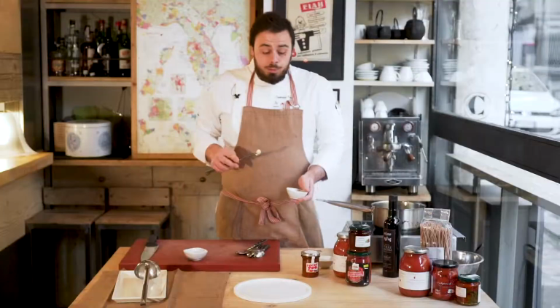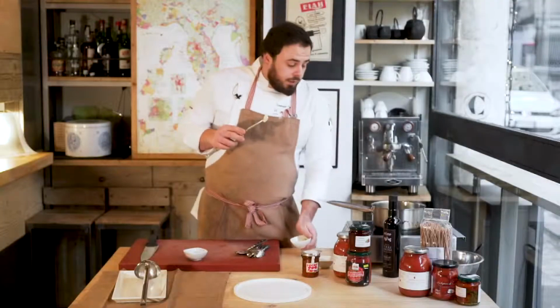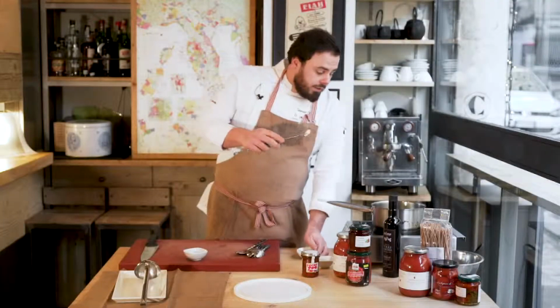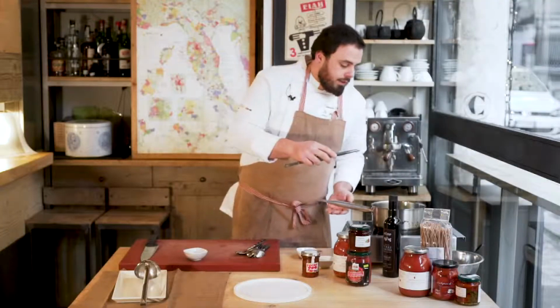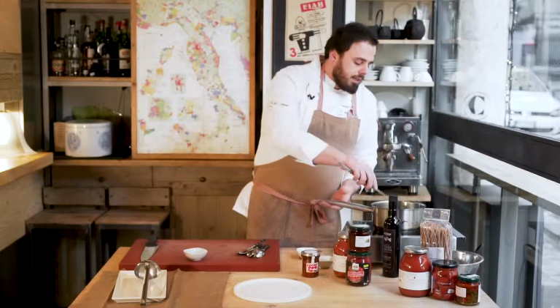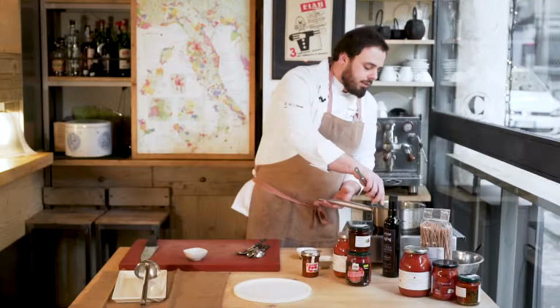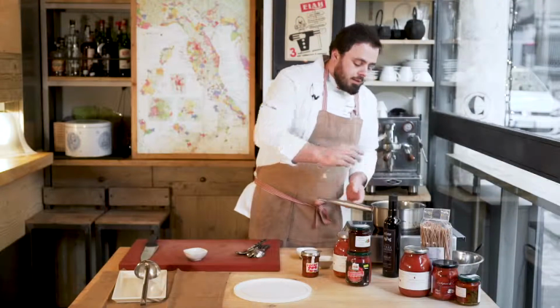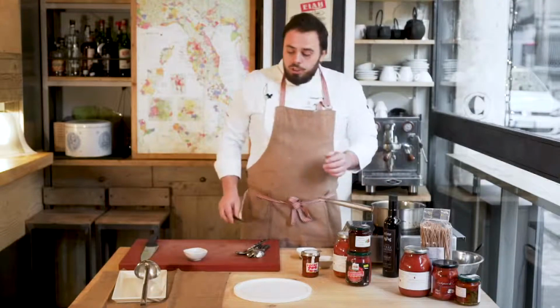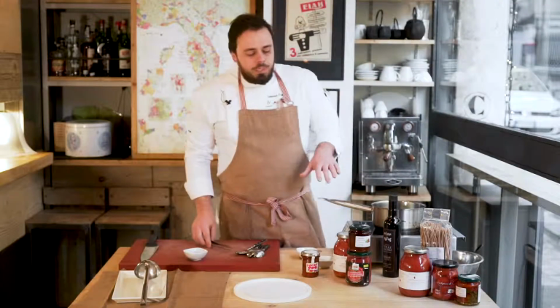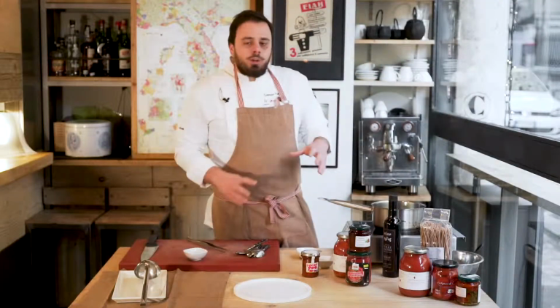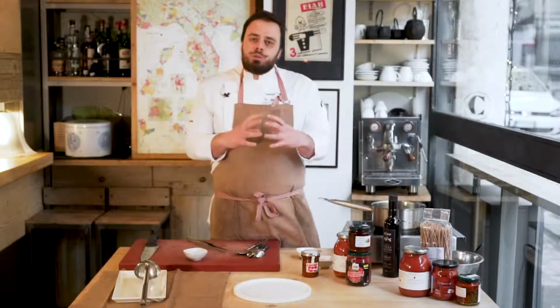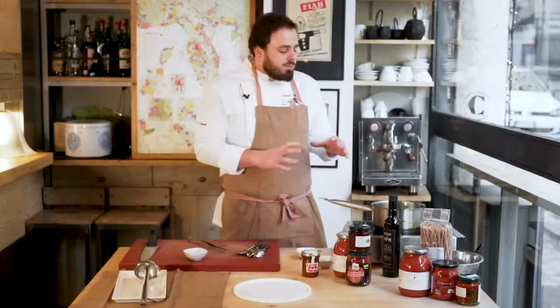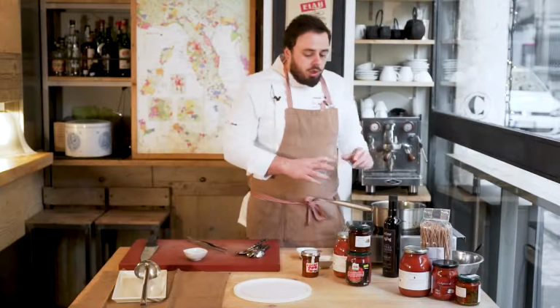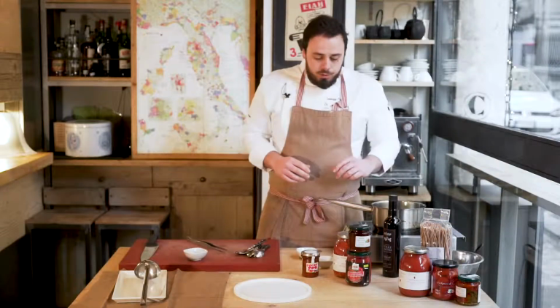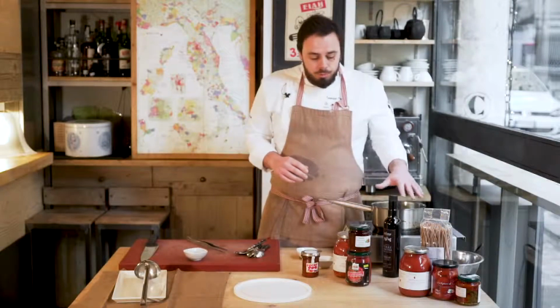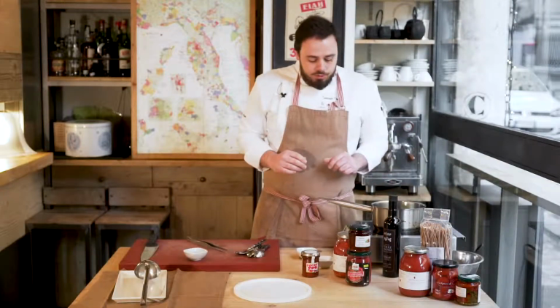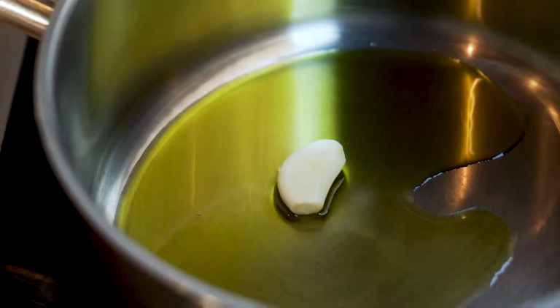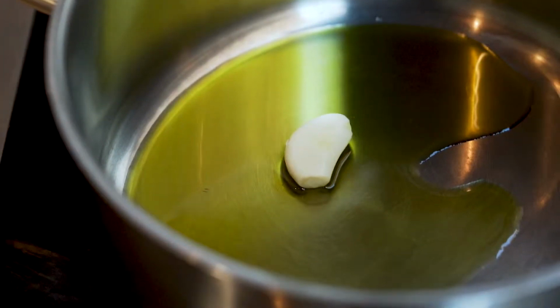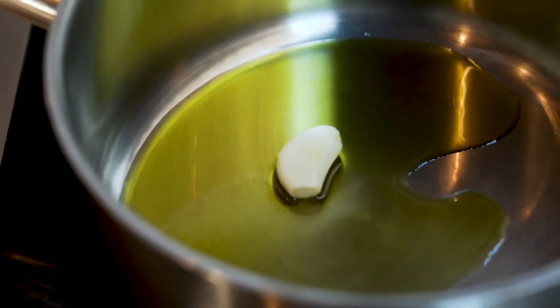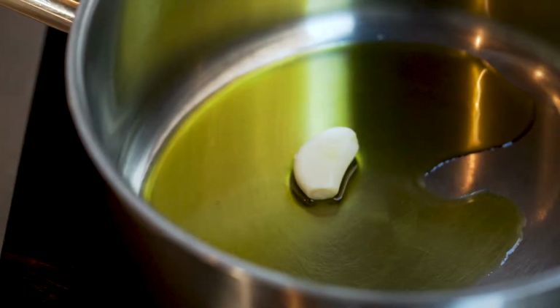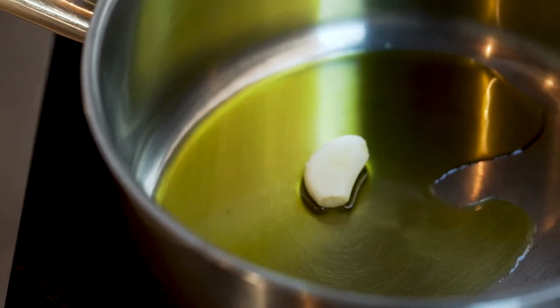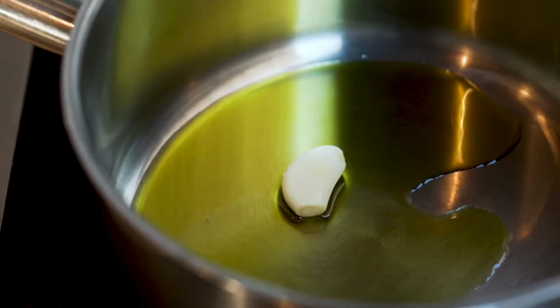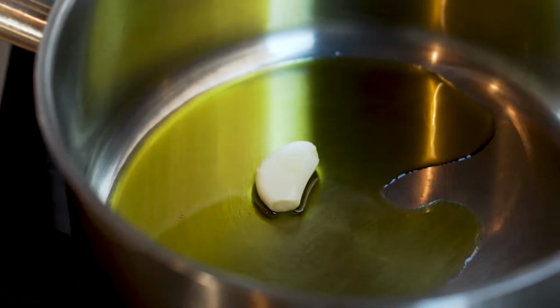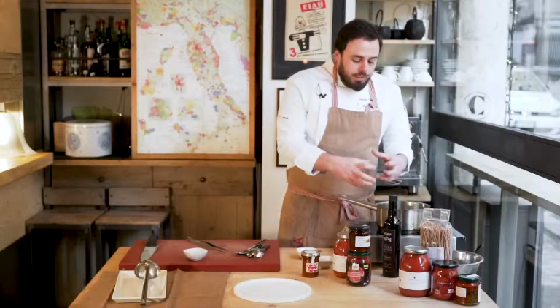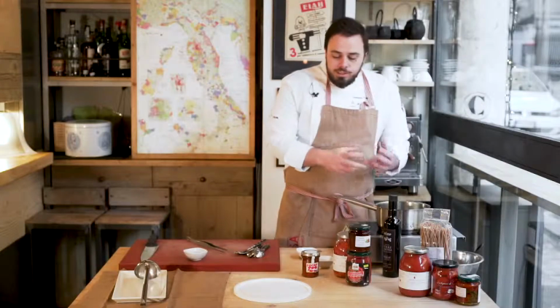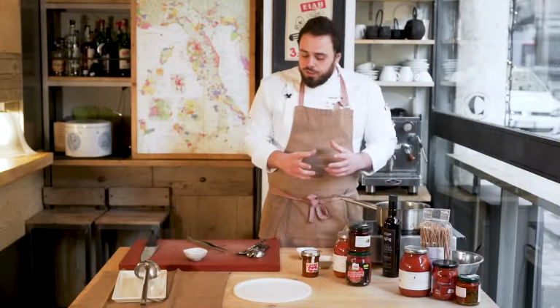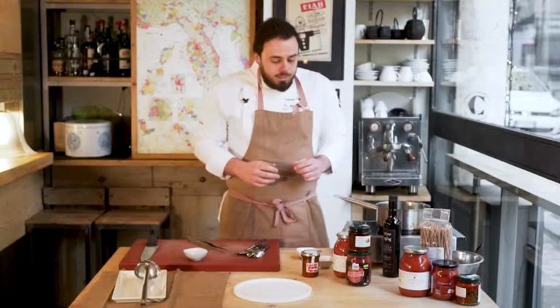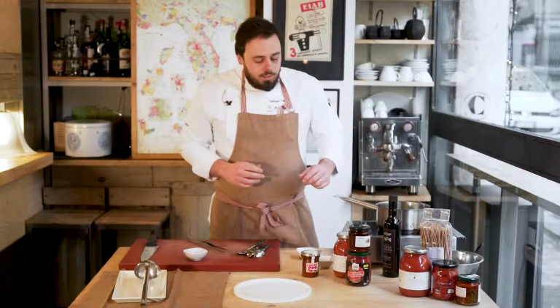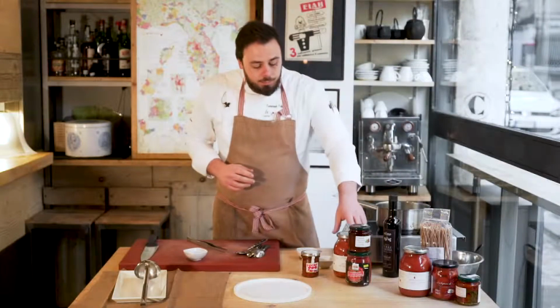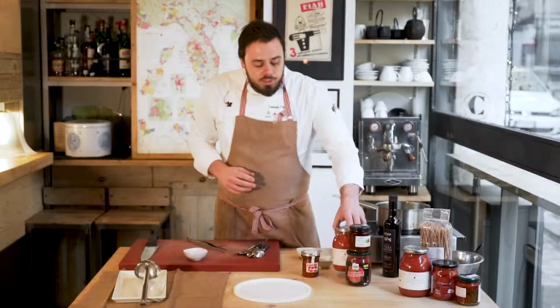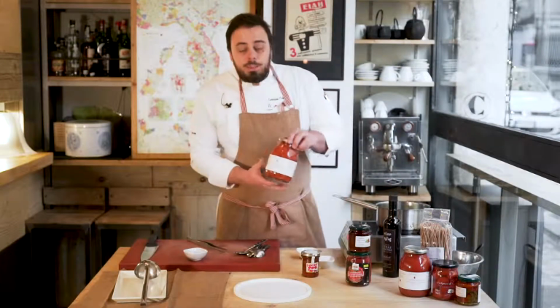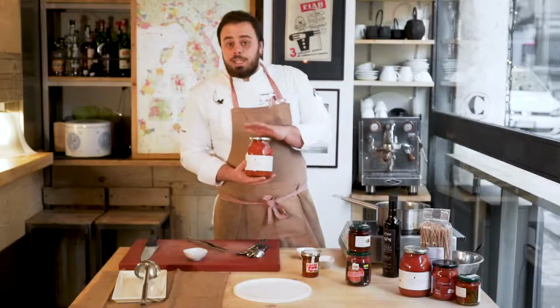We start with the garlic inside the oil. We leave it — we don't have to fry it, just make it hot. We don't have to burn the extra virgin olive oil. The garlic starts to fry a little bit, and we have to start with the pacatella.